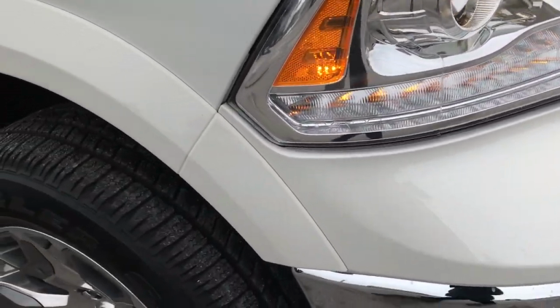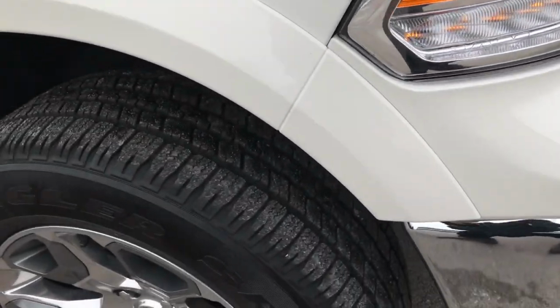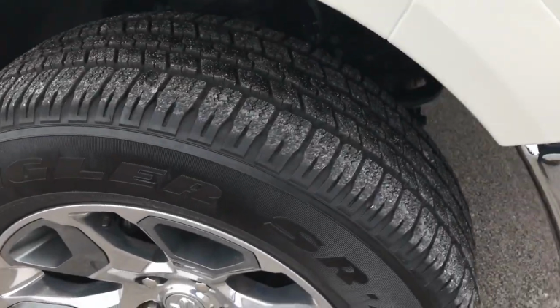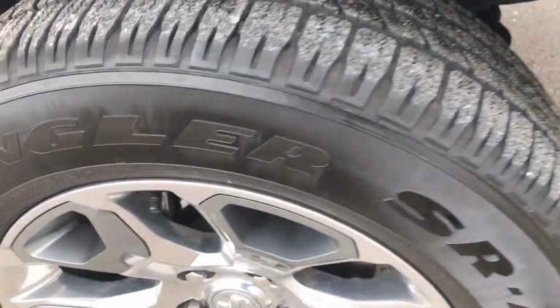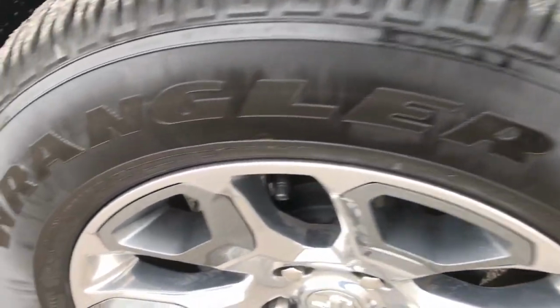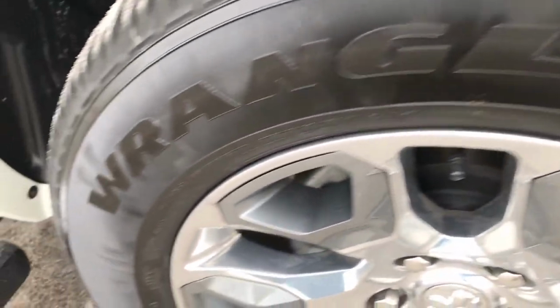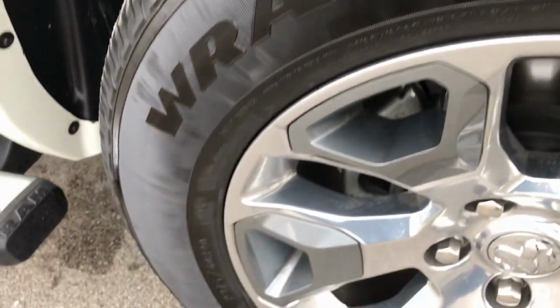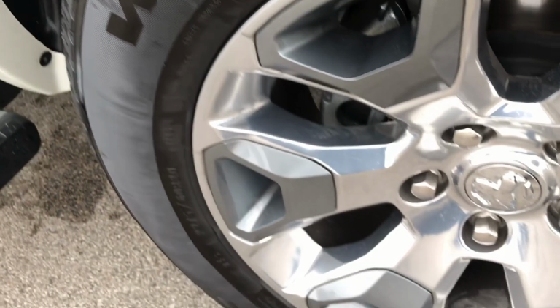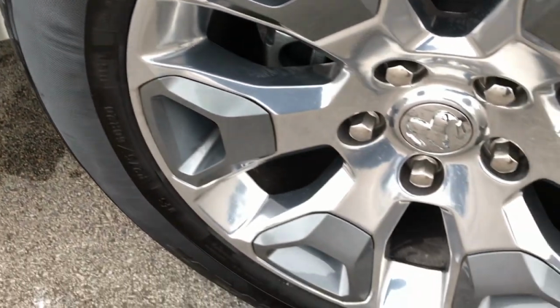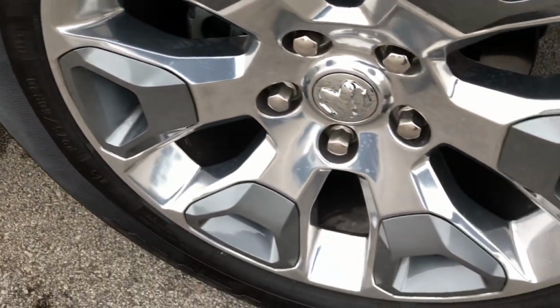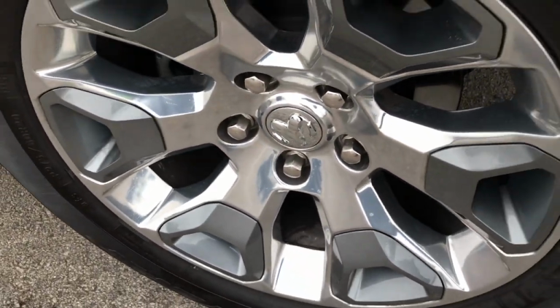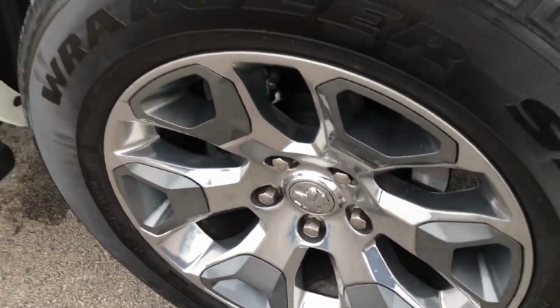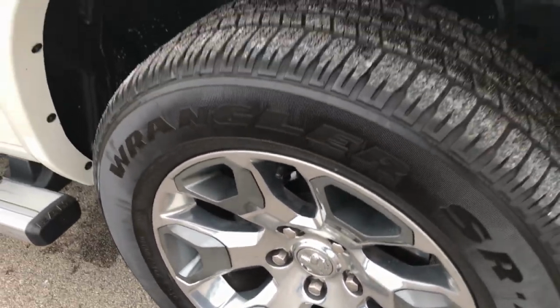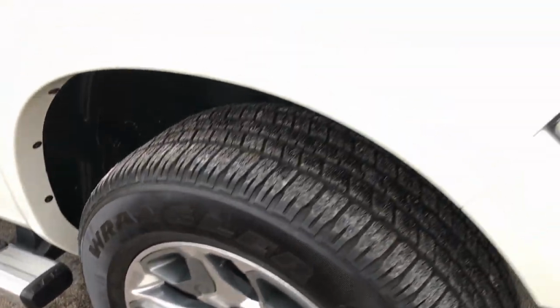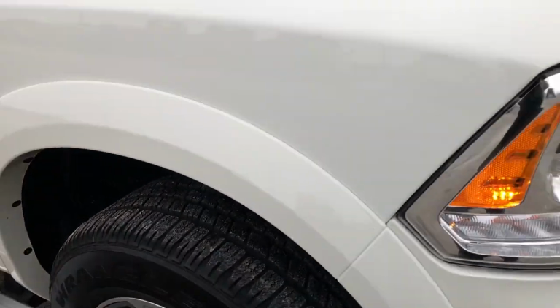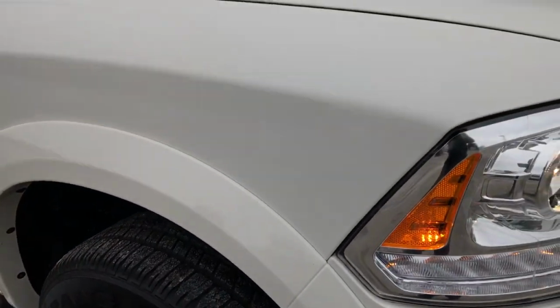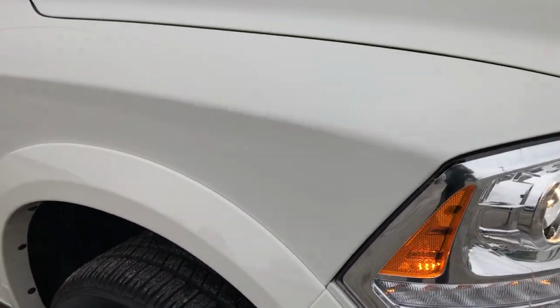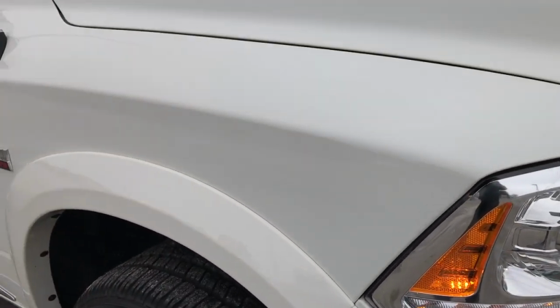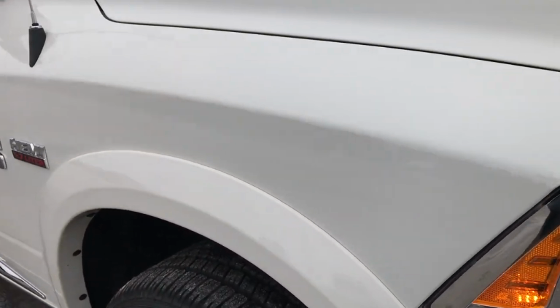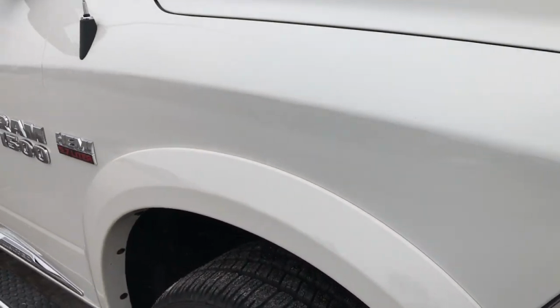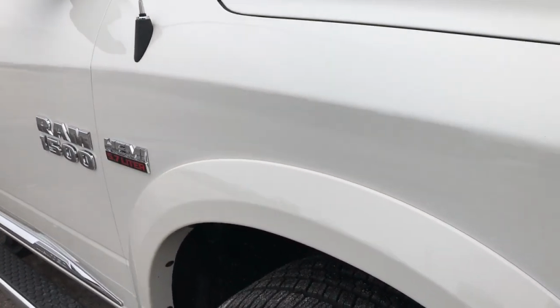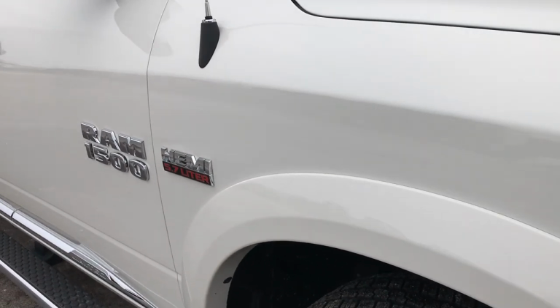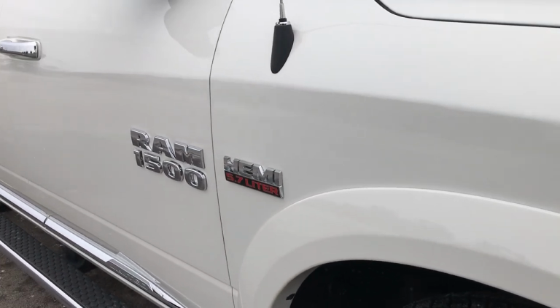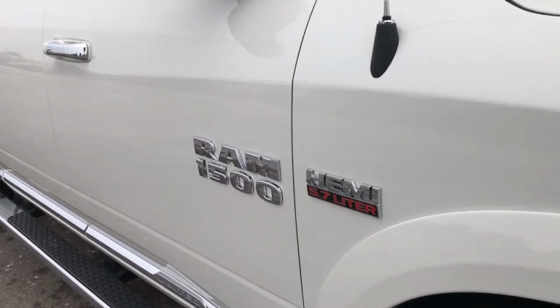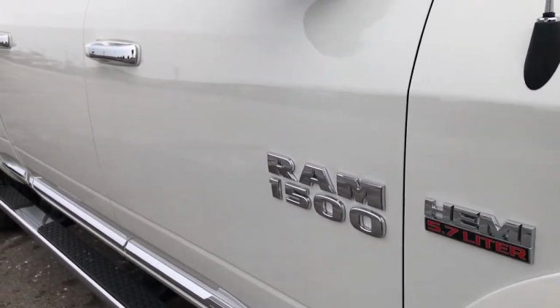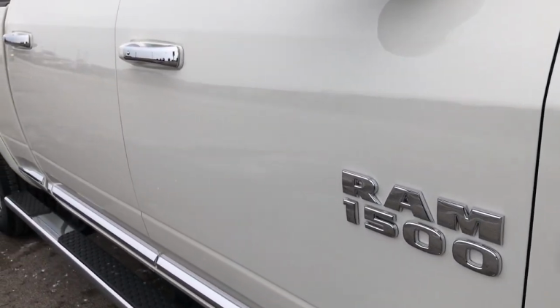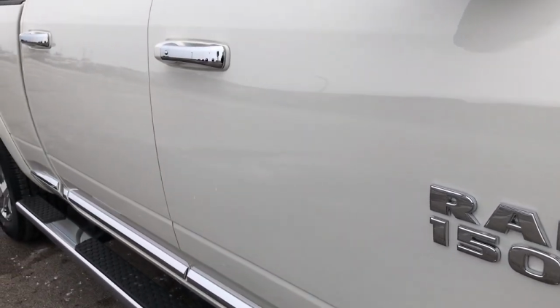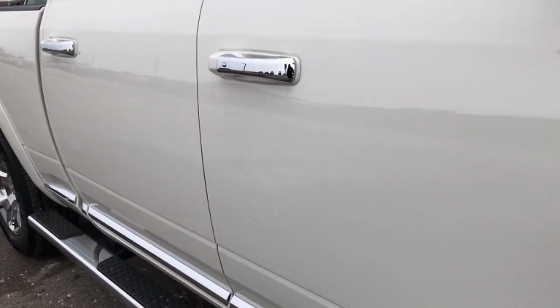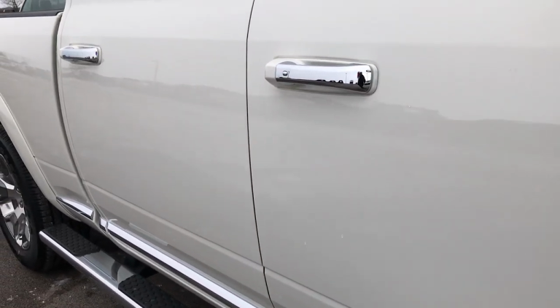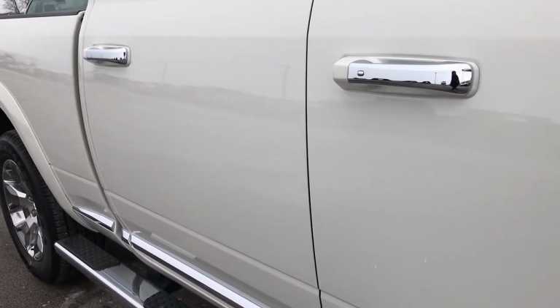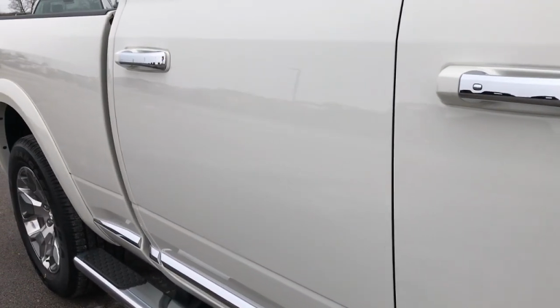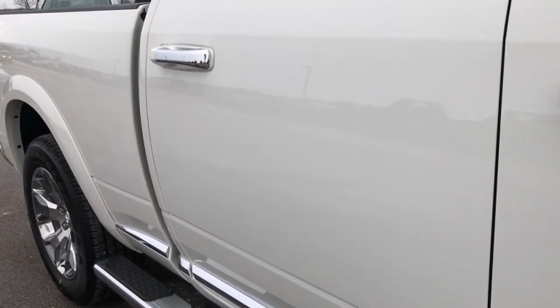Passenger side rim — no scuffs or scrapes on that. Very, very clean. As you go down this side of the truck you can see just how clean the body is, how reflective and glass-like that paint is.